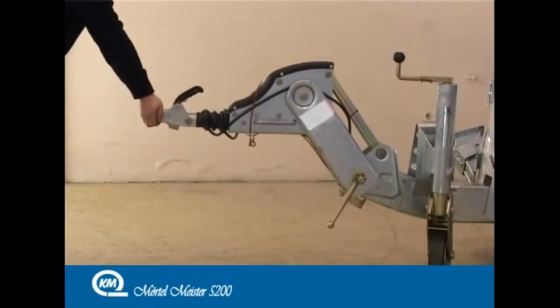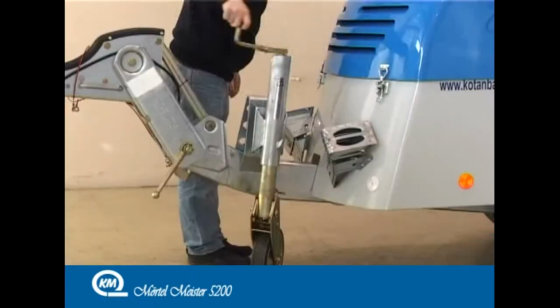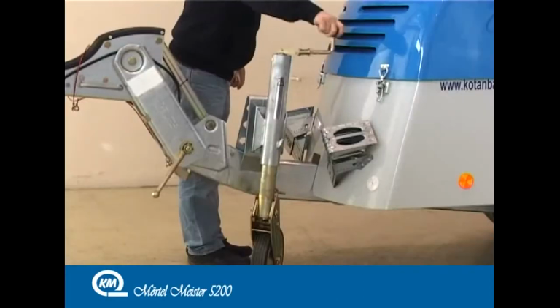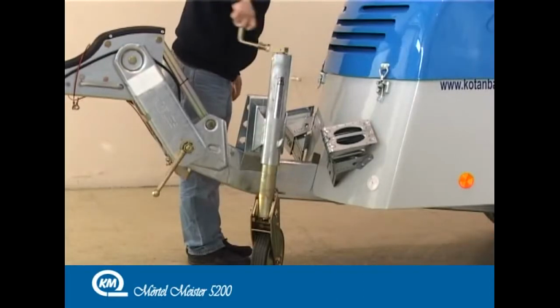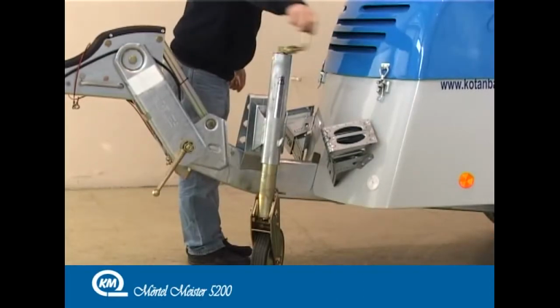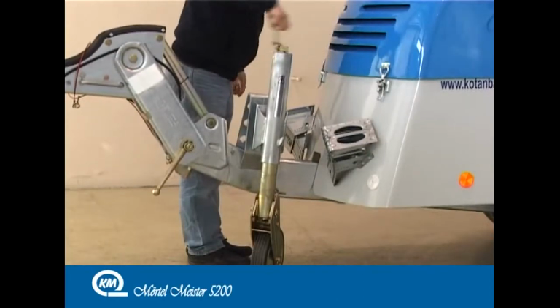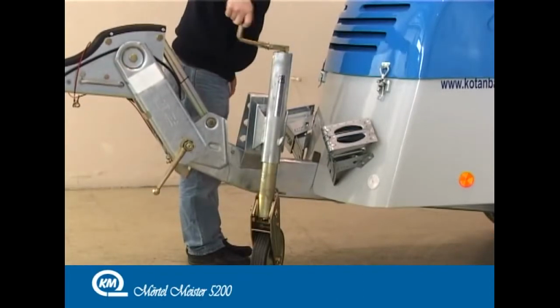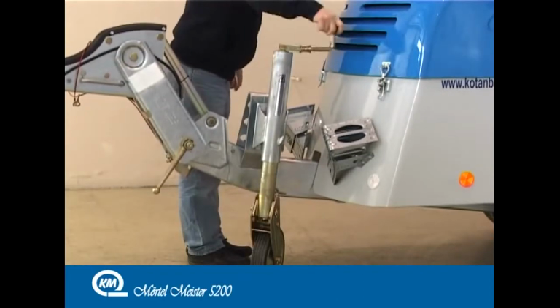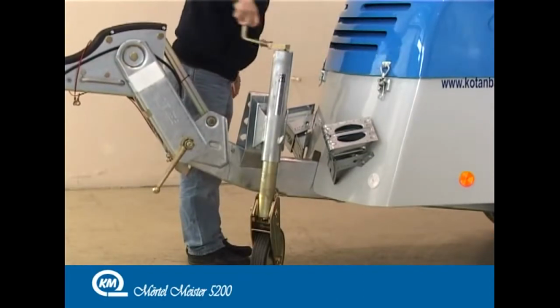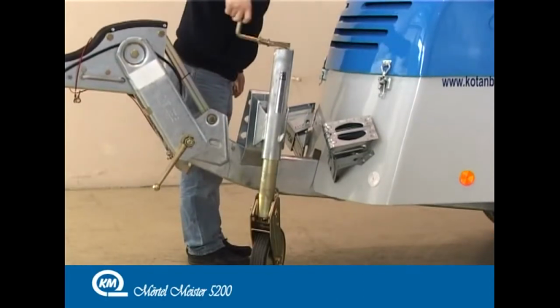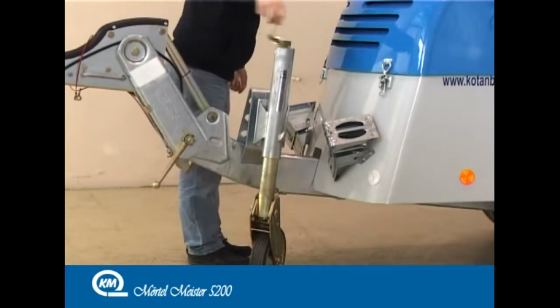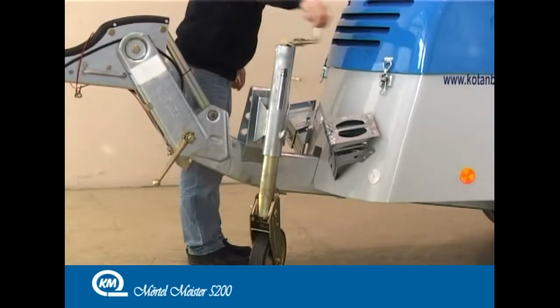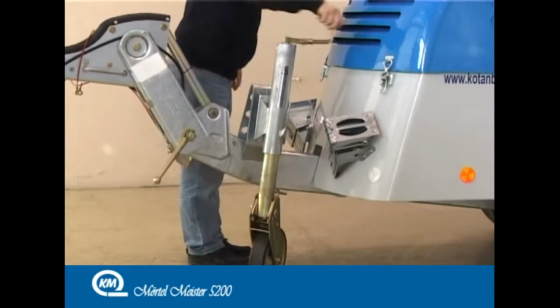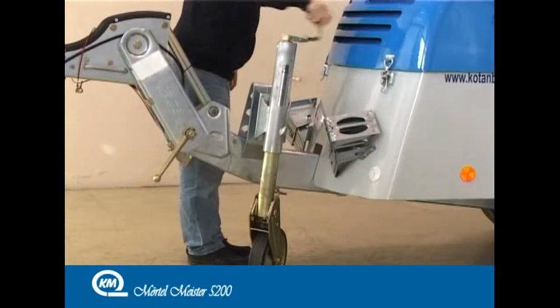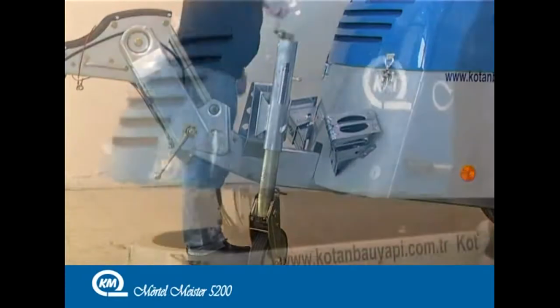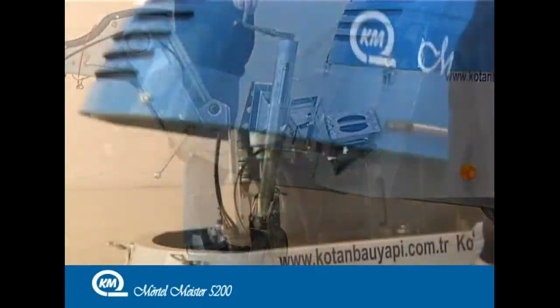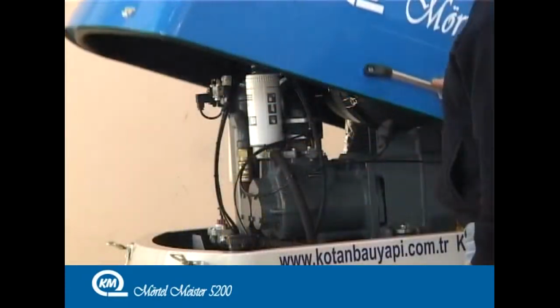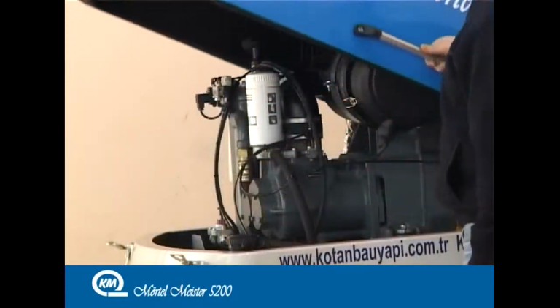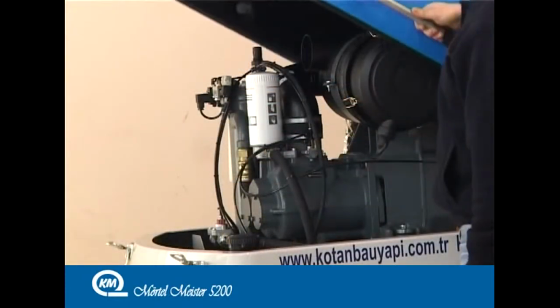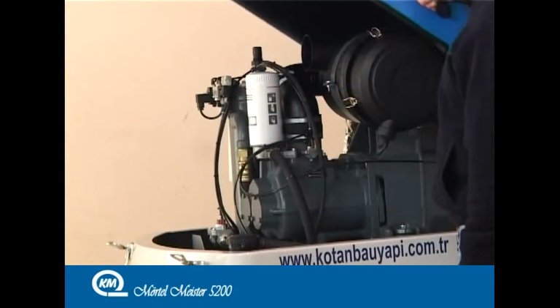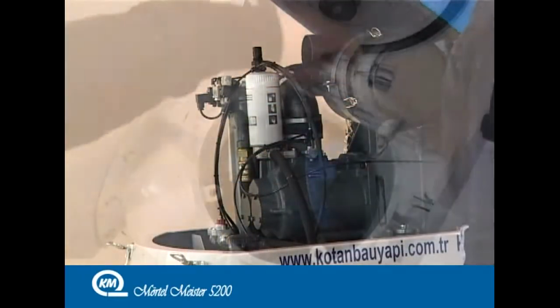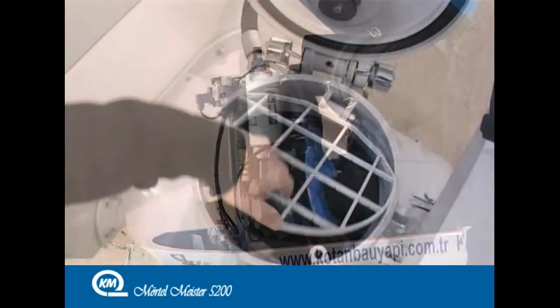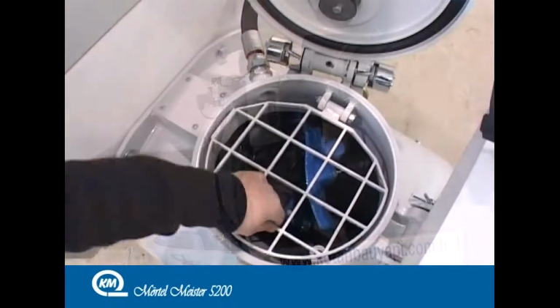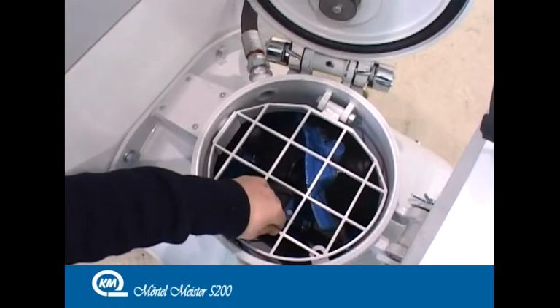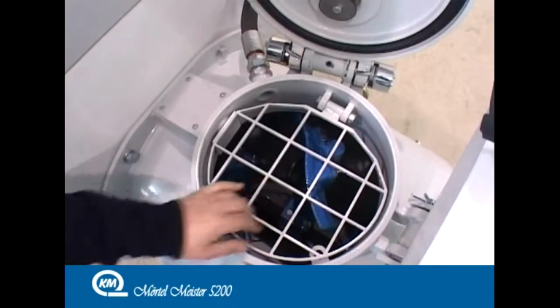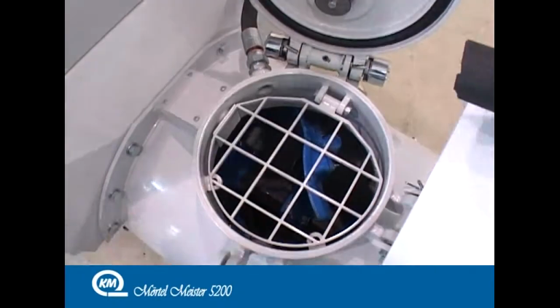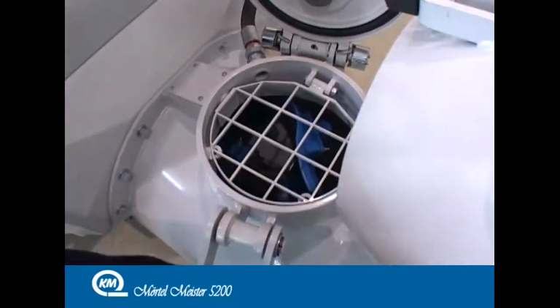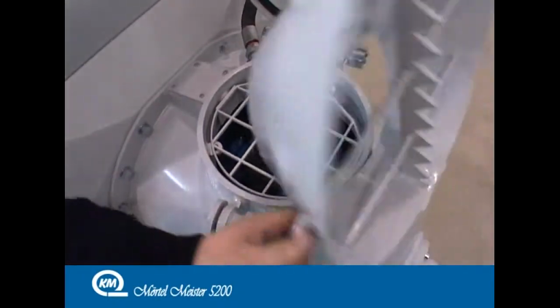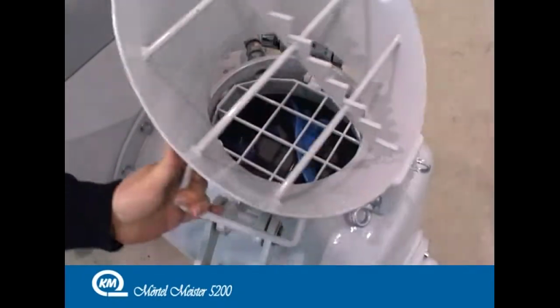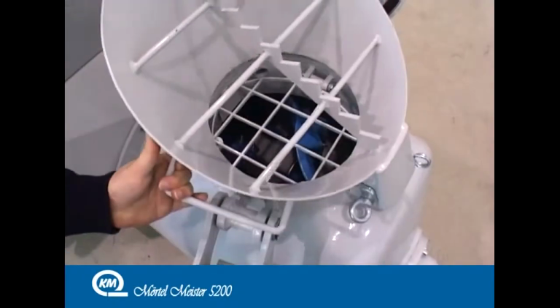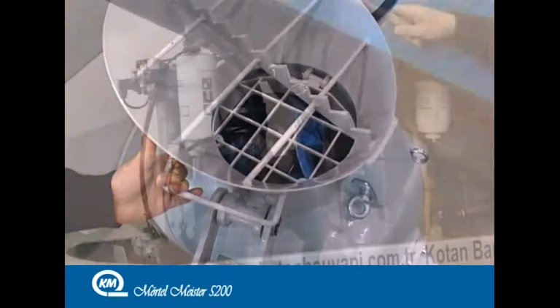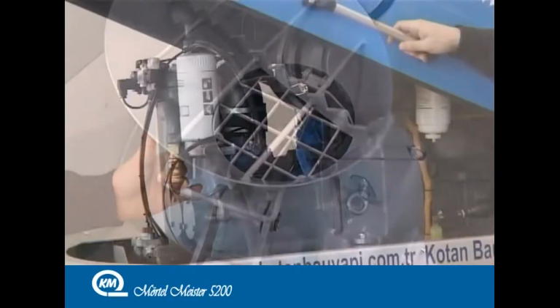The Mörtelmeister 5200 provides ease of use by keeping customer requests and needs in mind for design and production, and by eliminating difficult details.